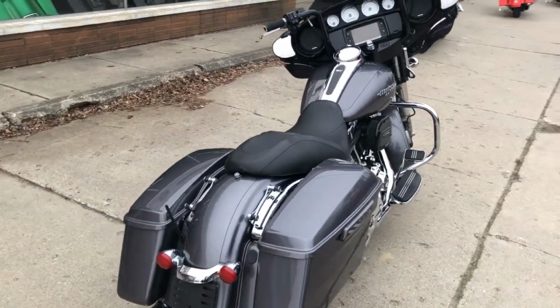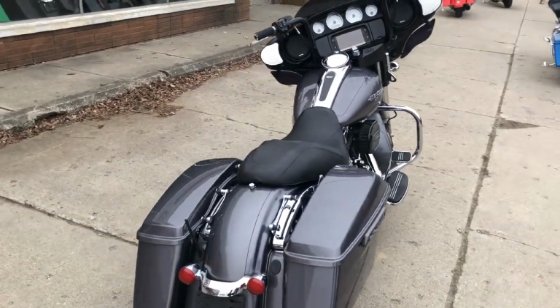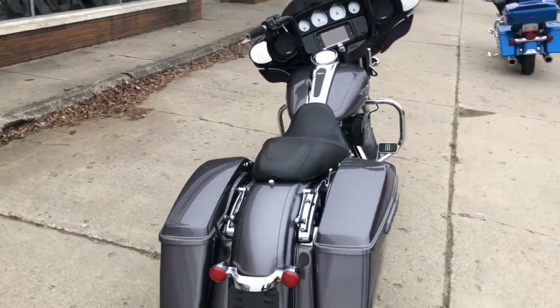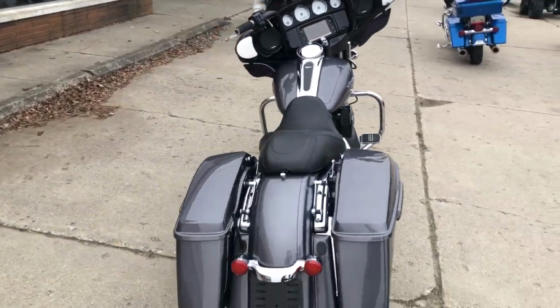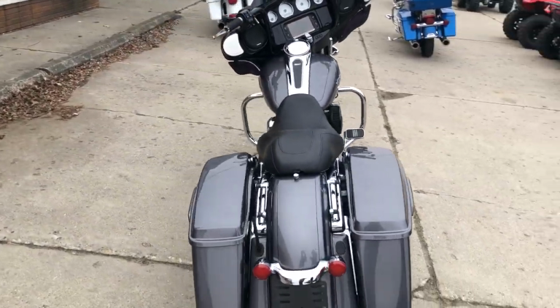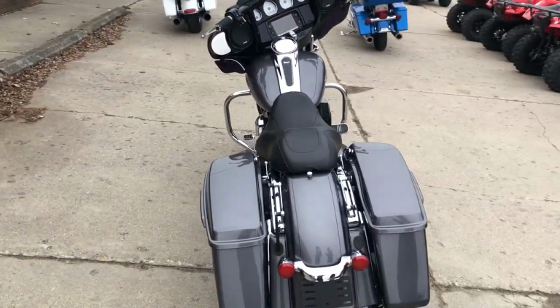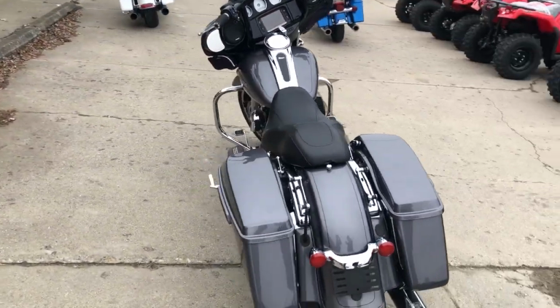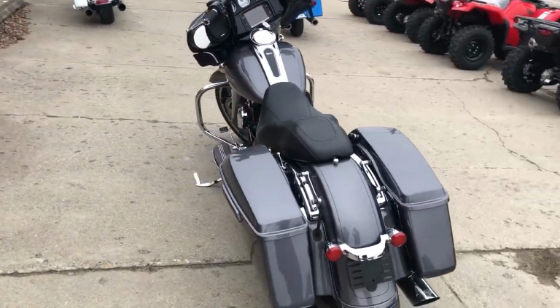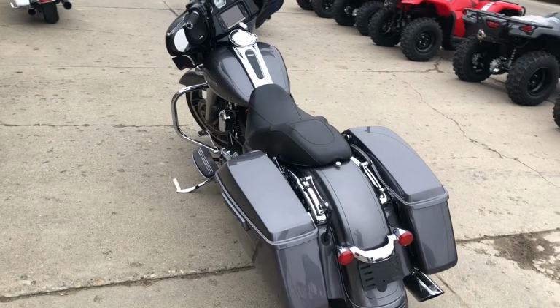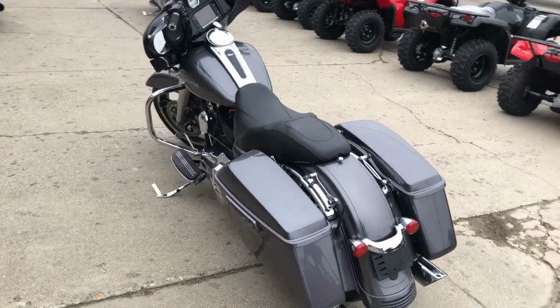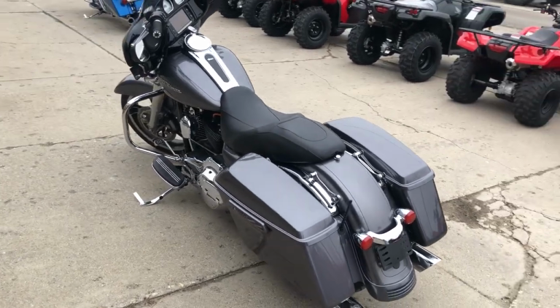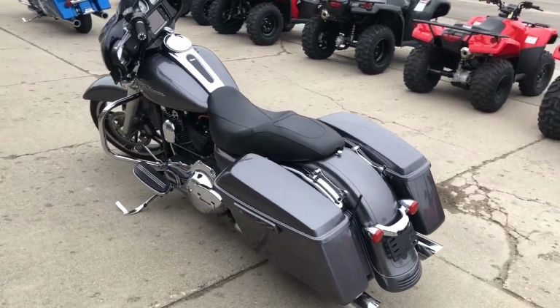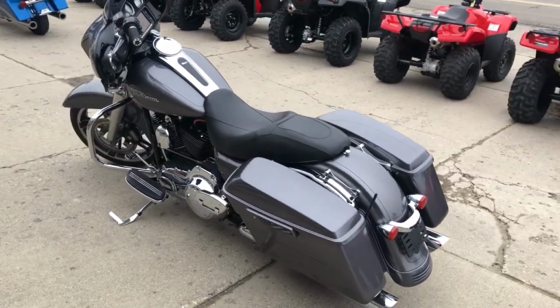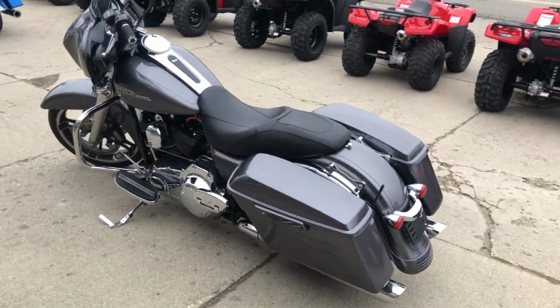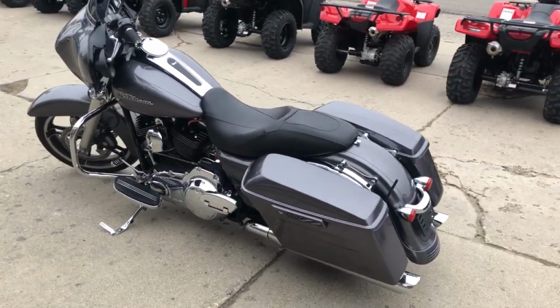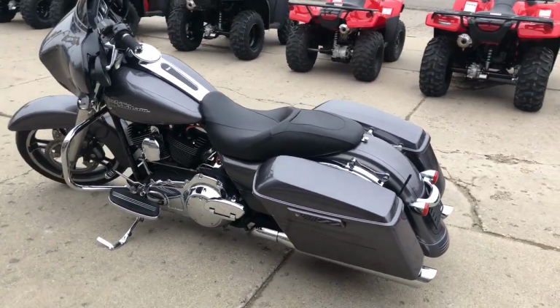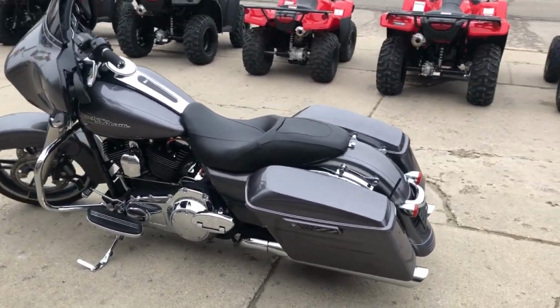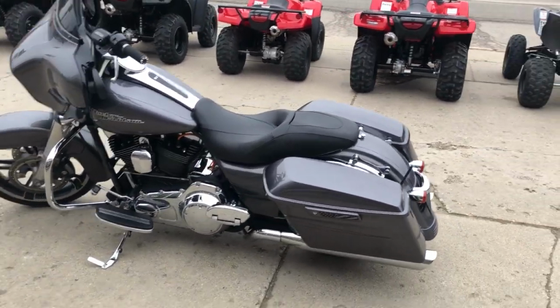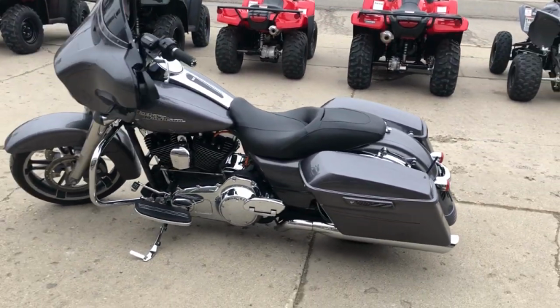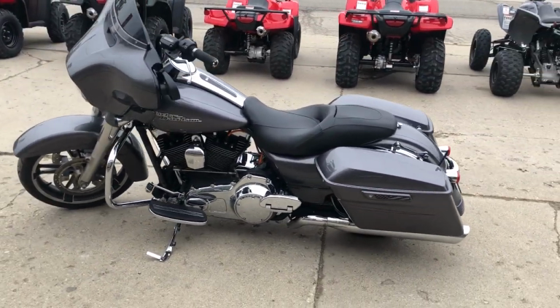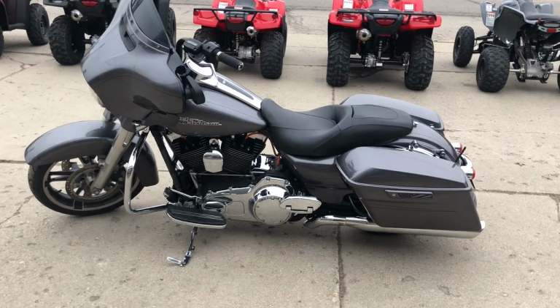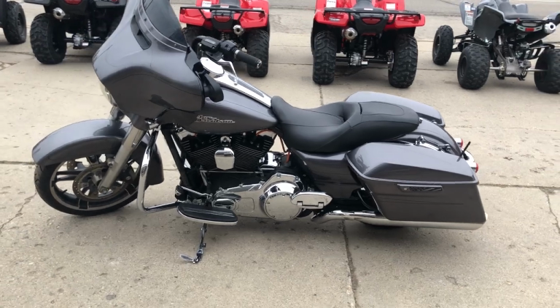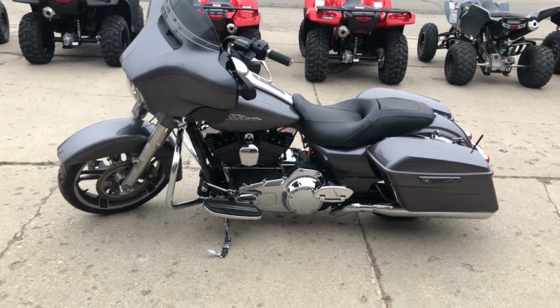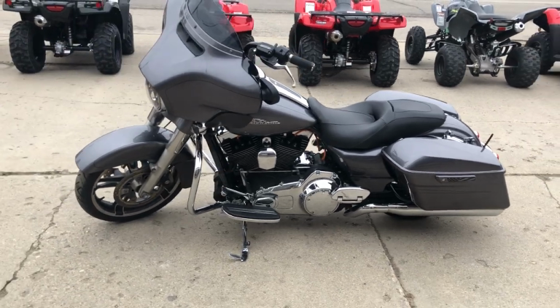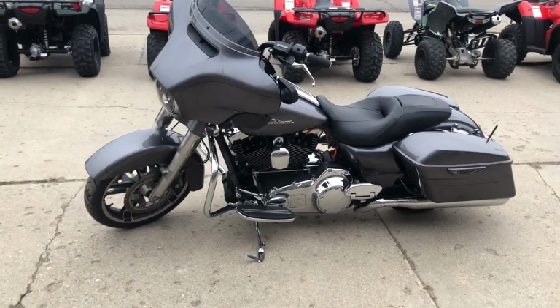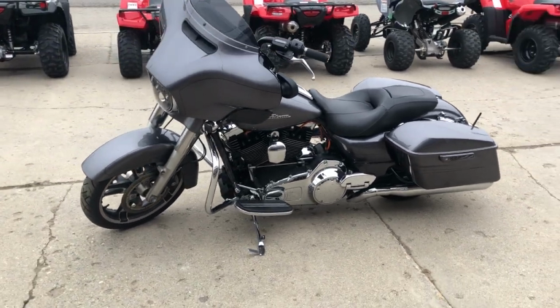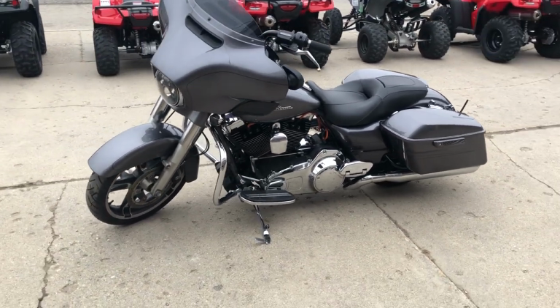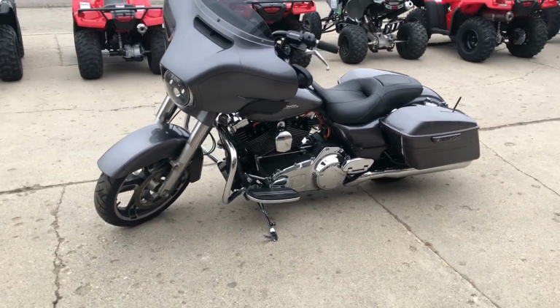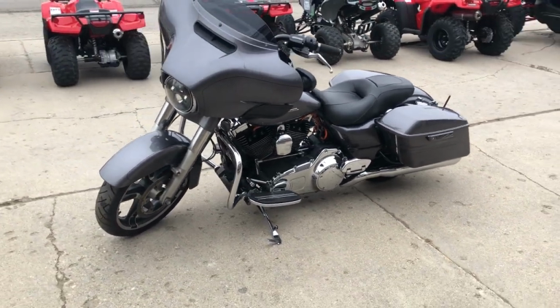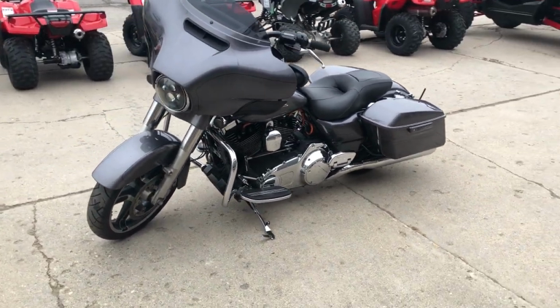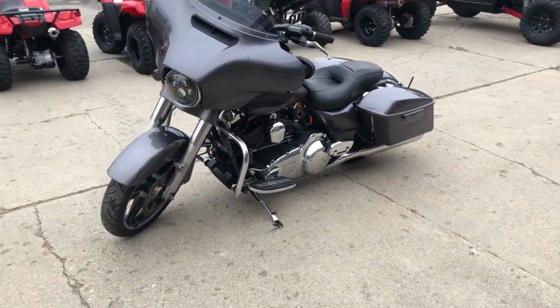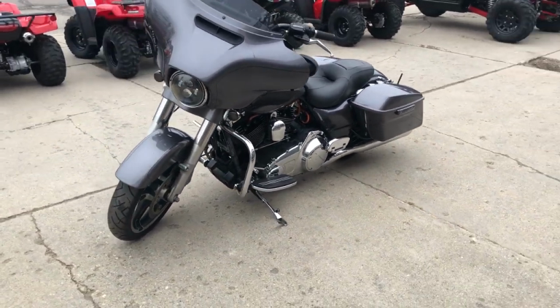This bike is very clean, well done. It's got the painted fairing, oversized LED screen, navigation, Screaming Eagle intake, dual Vance & Hines exhaust, and much, much more.